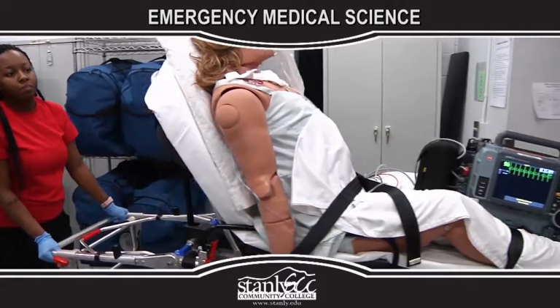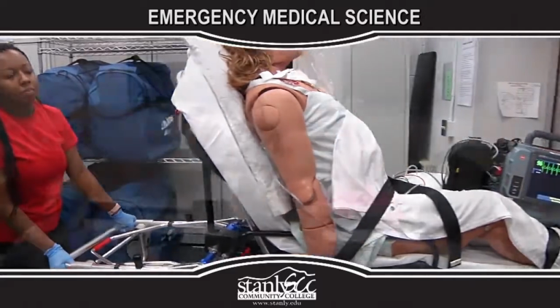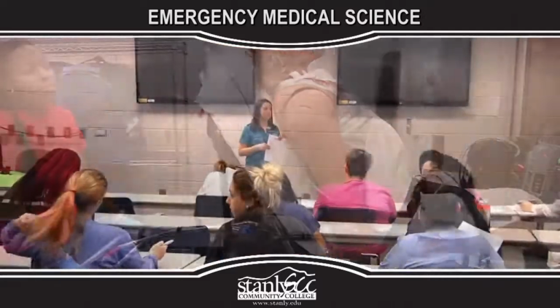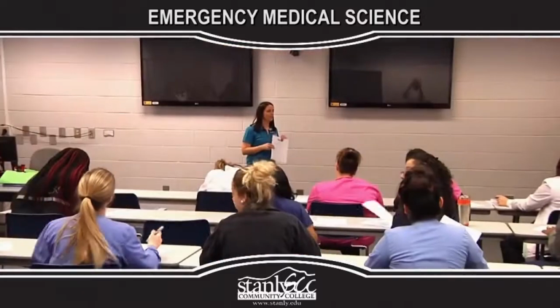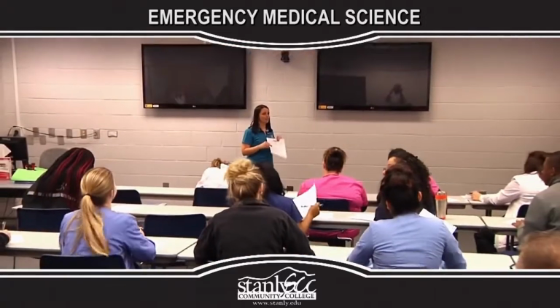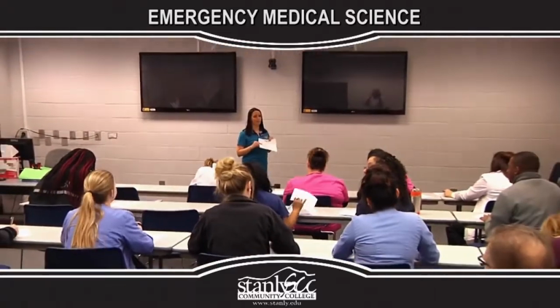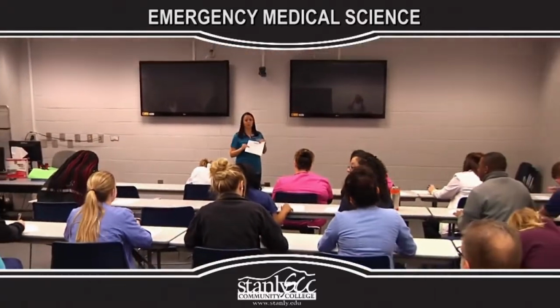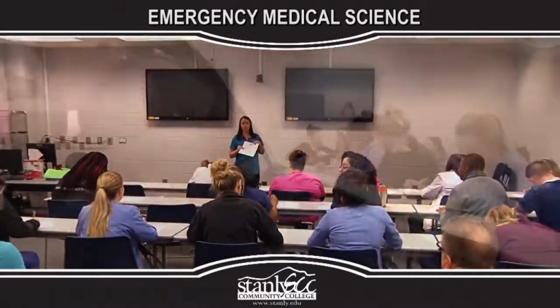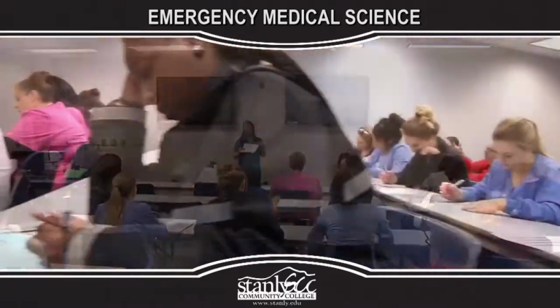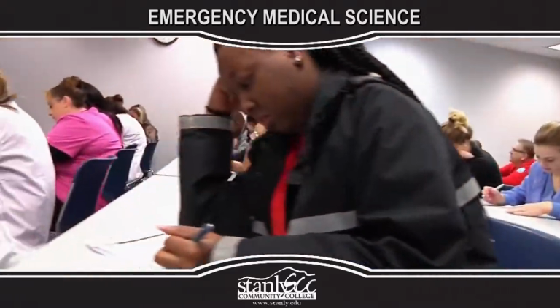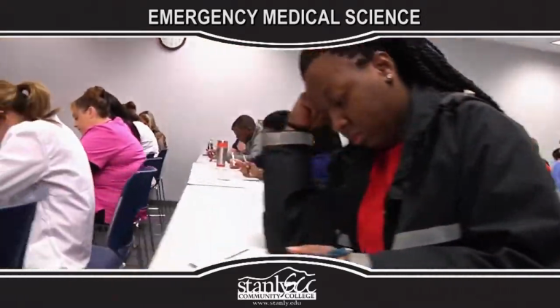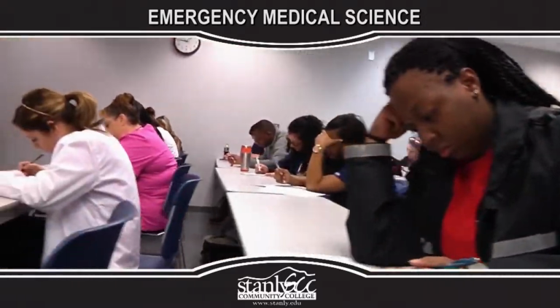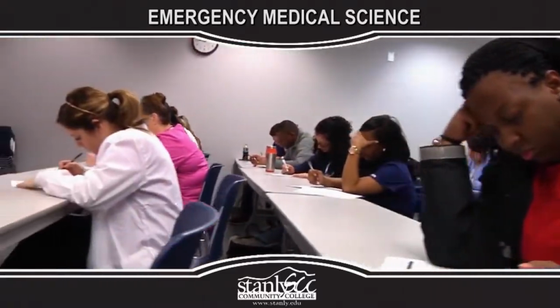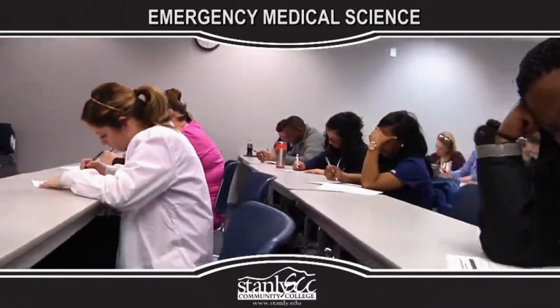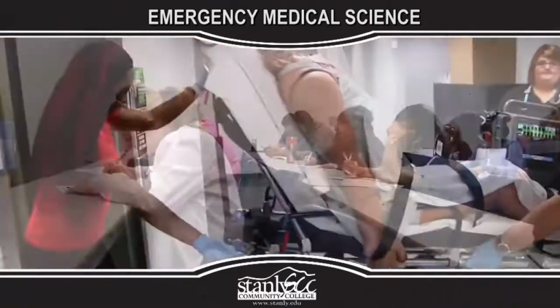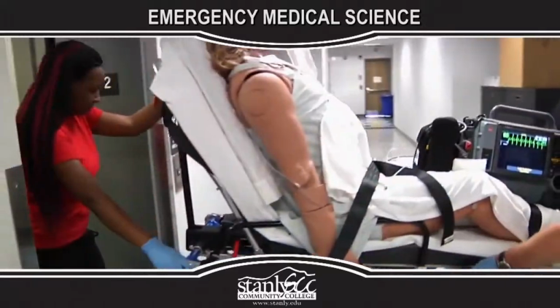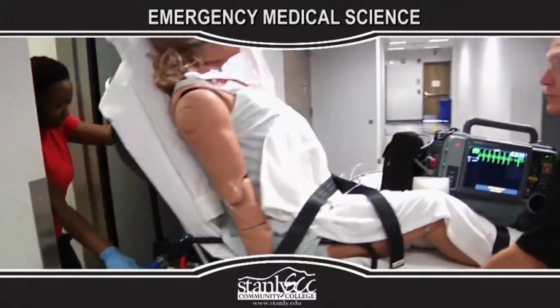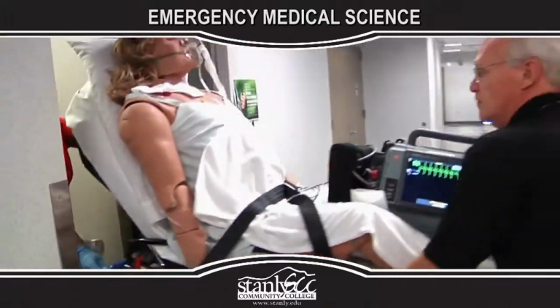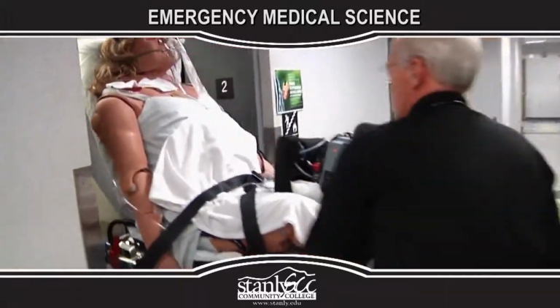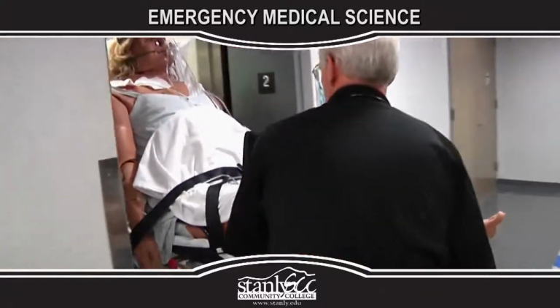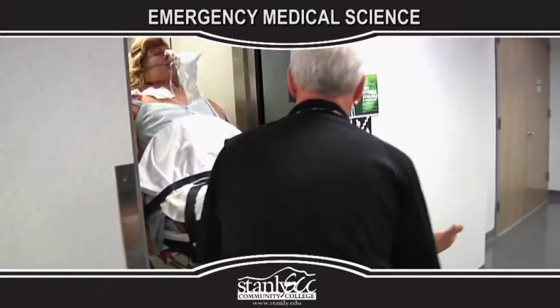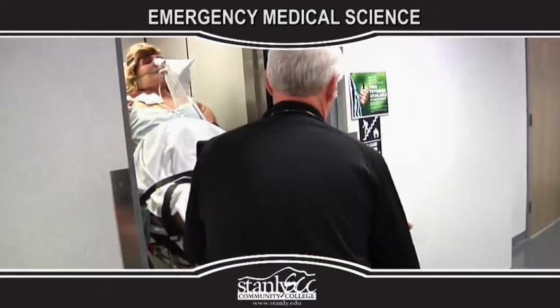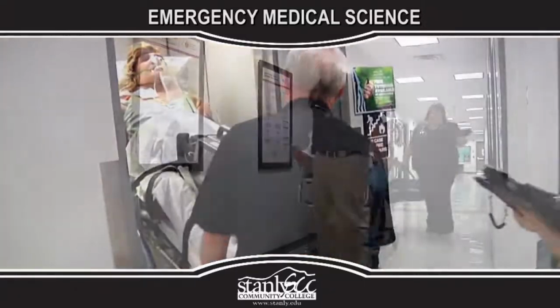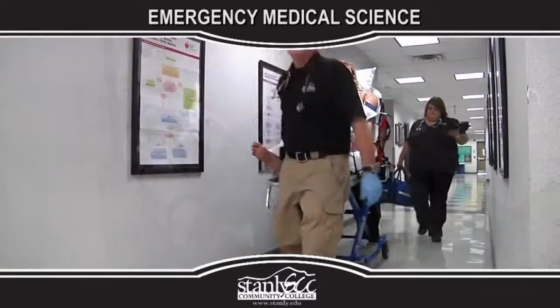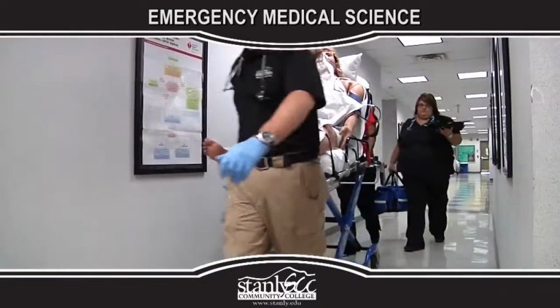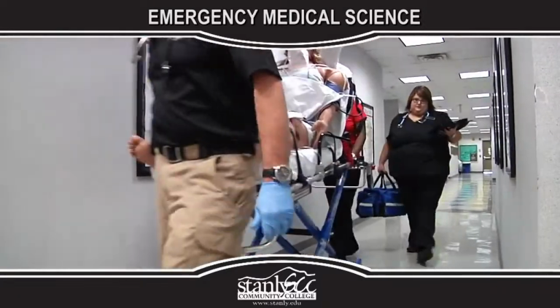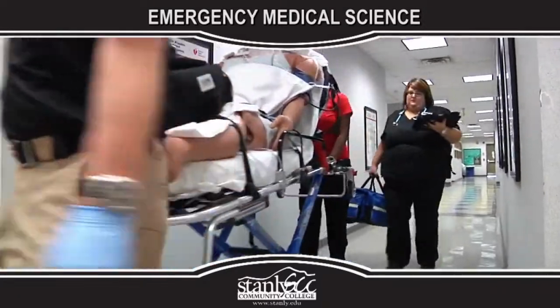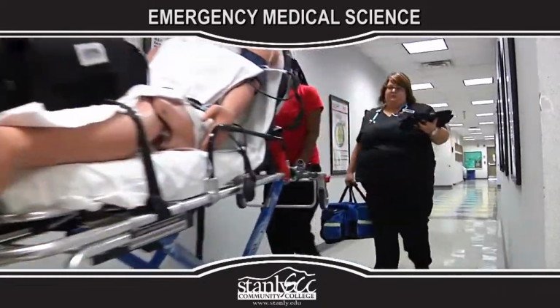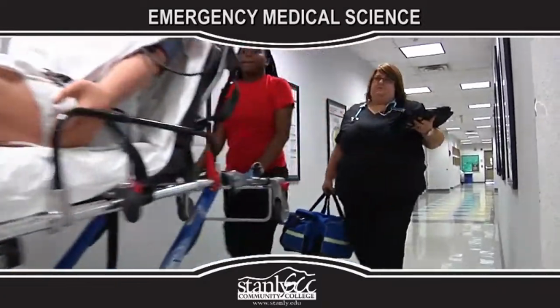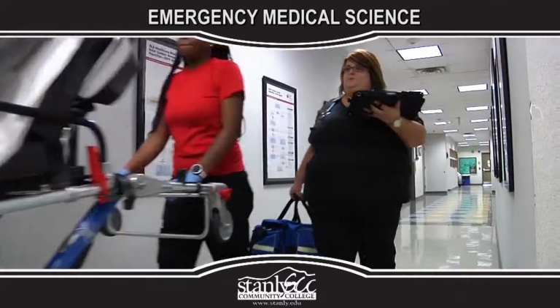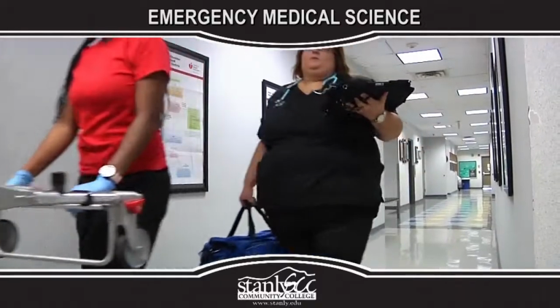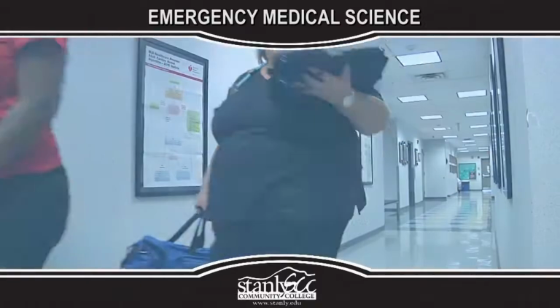New and emerging roles for paramedics include working in hospital emergency departments or serving public health needs at agencies that have embraced the community paramedic concept and mobile integrated health care.